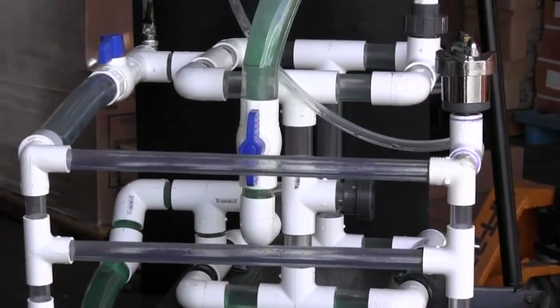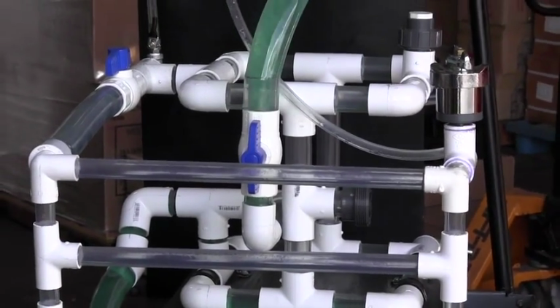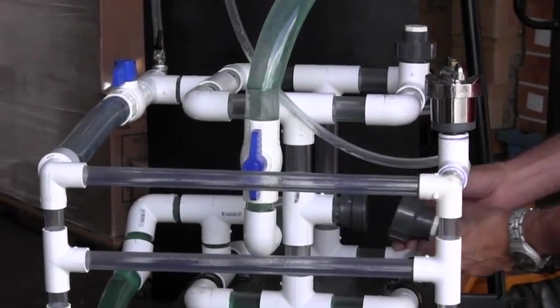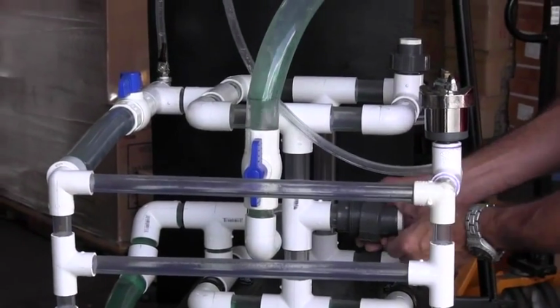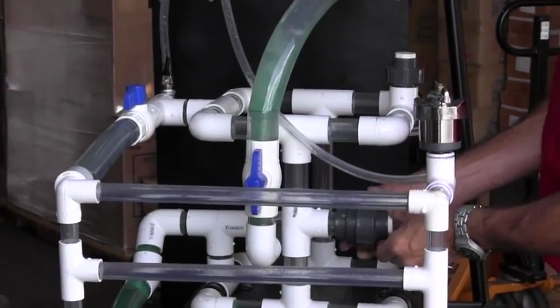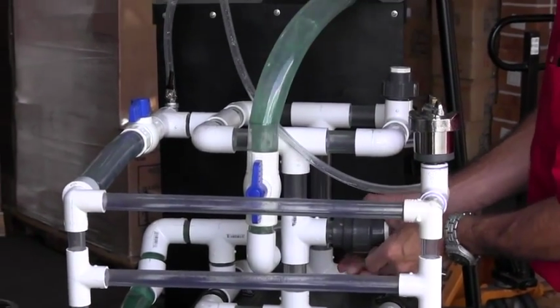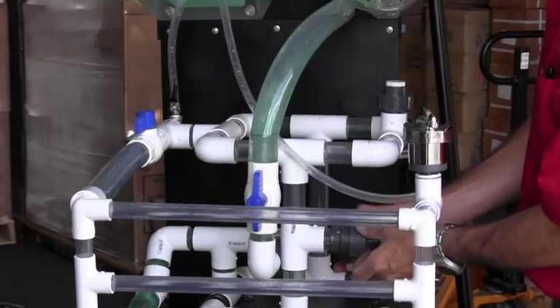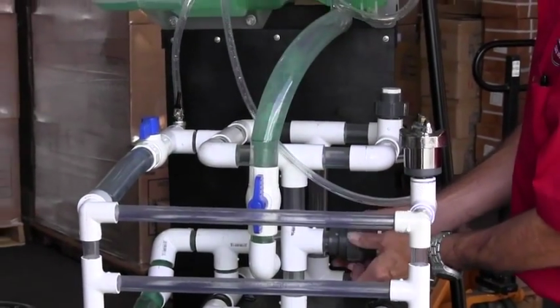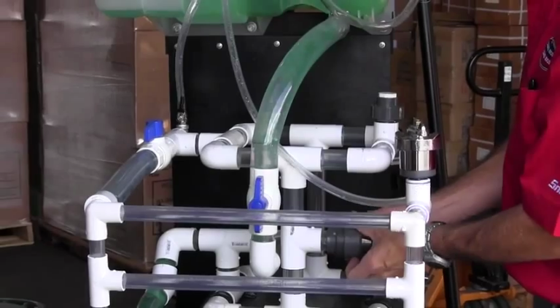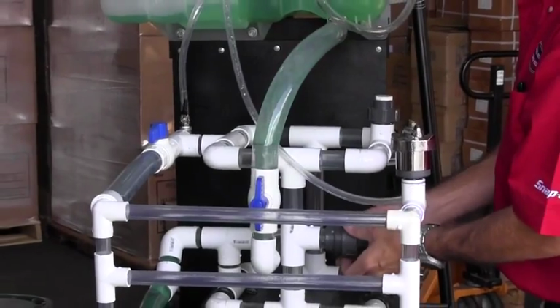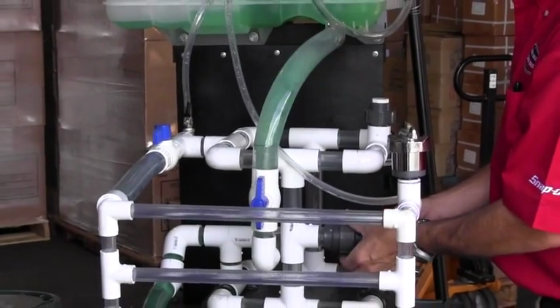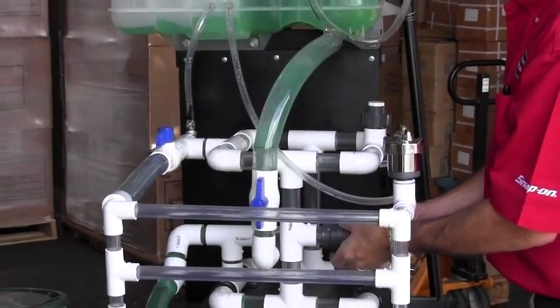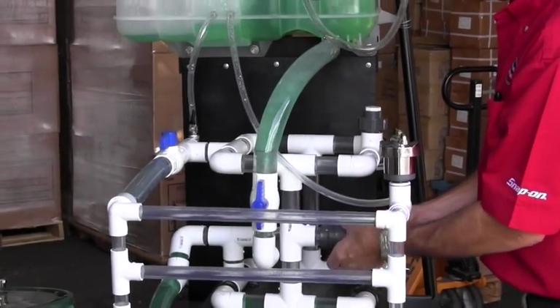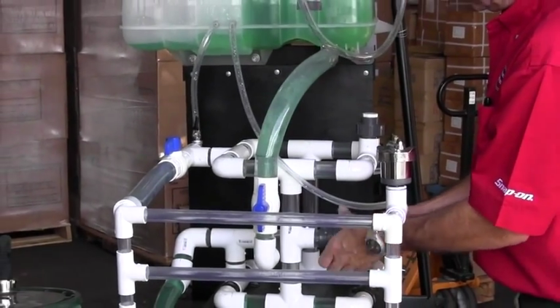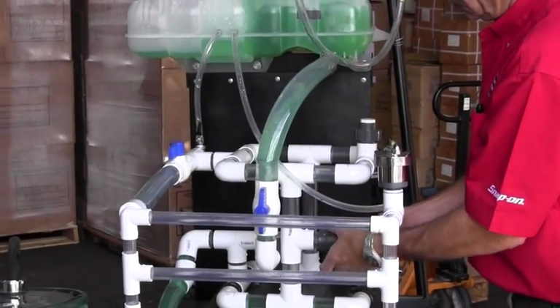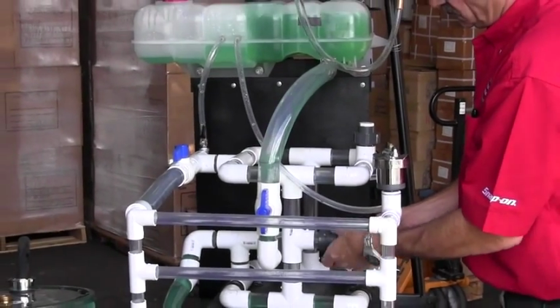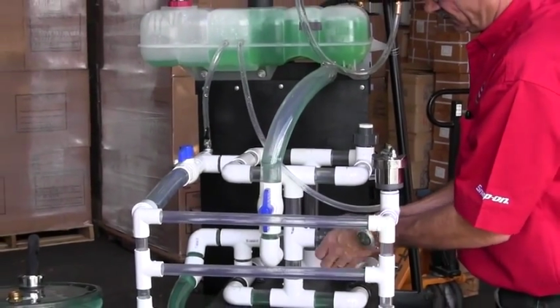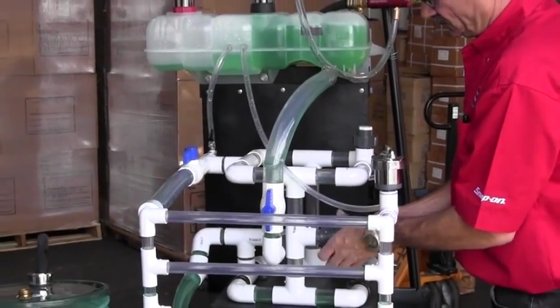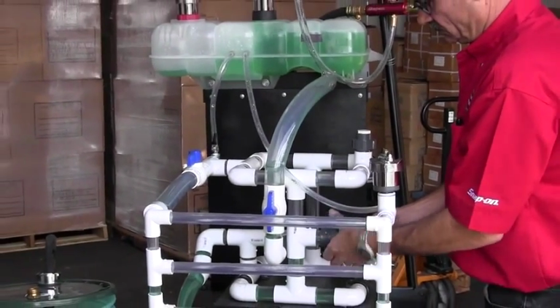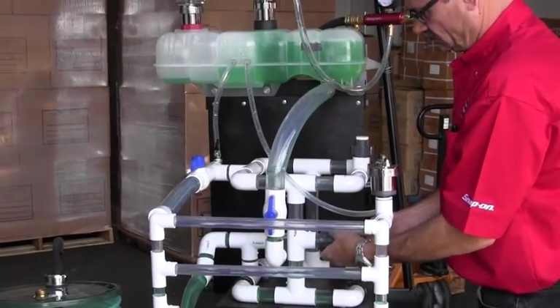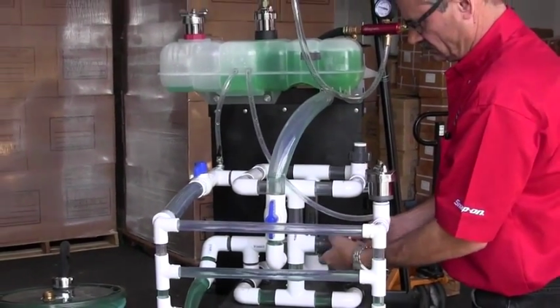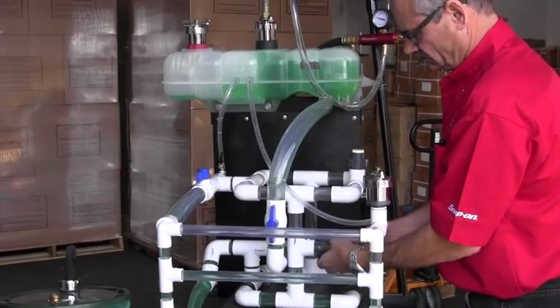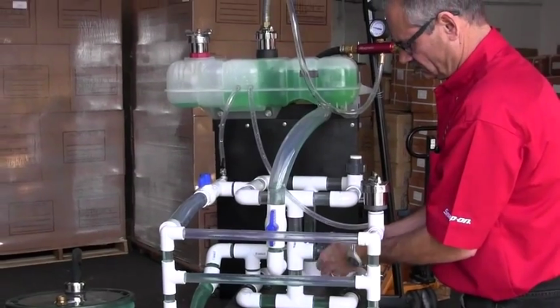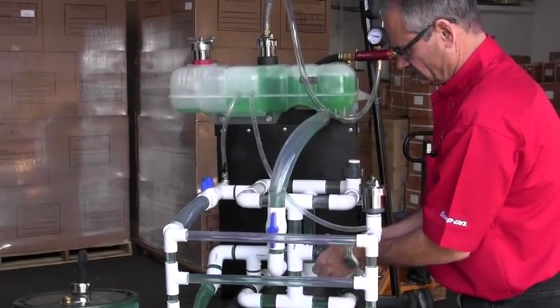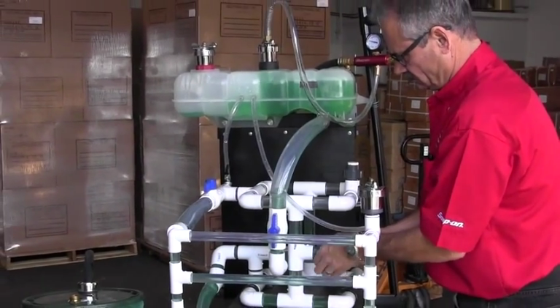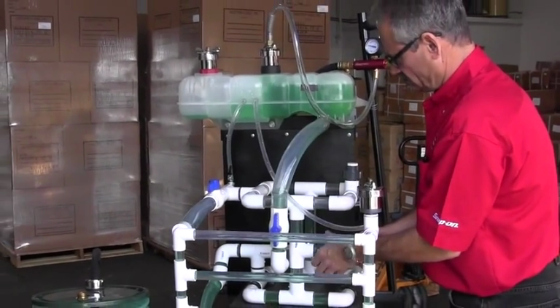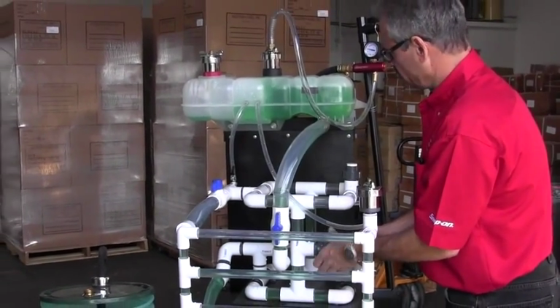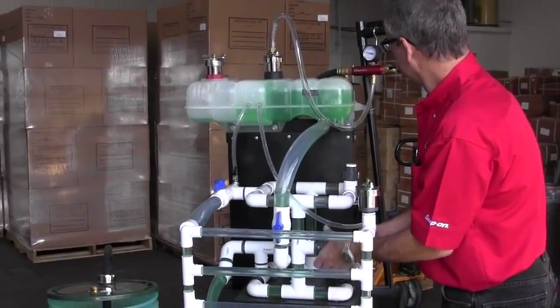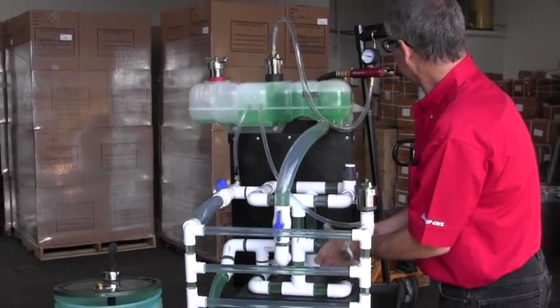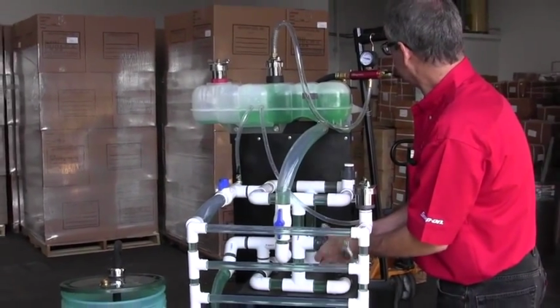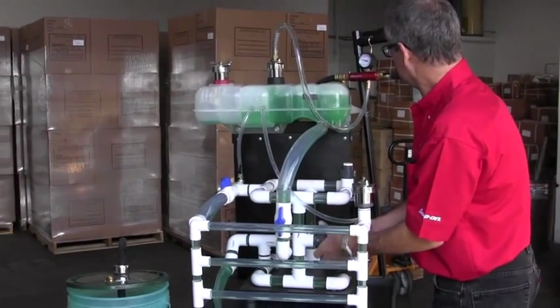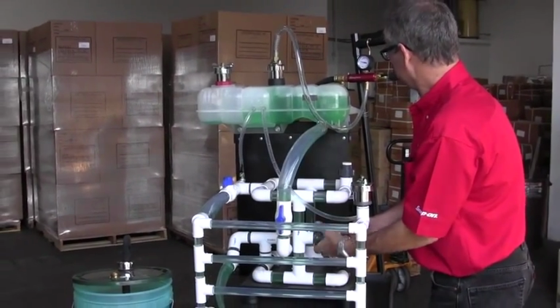Once the component is replaced, the SVTS-2000 pulls a vacuum on the system again. Turn off the air supply, remove the tool, and pour back any expelled coolant into the surge tank.